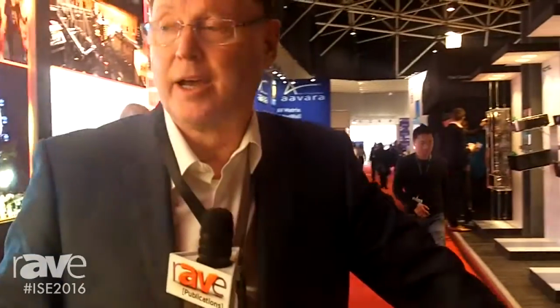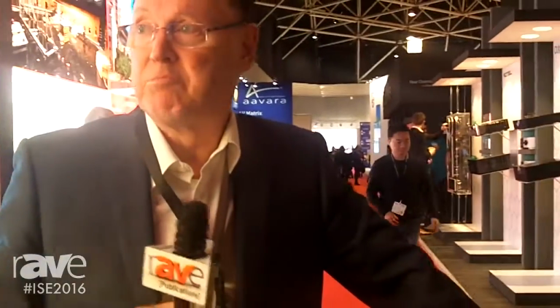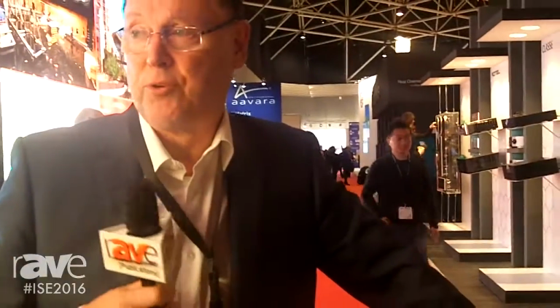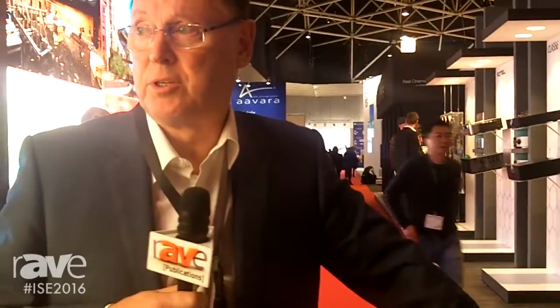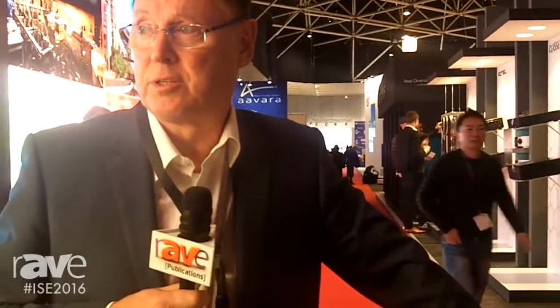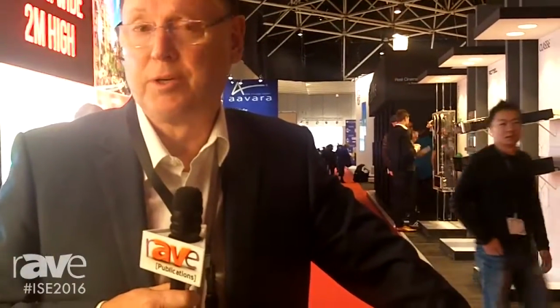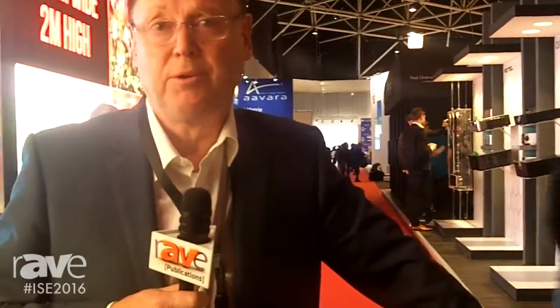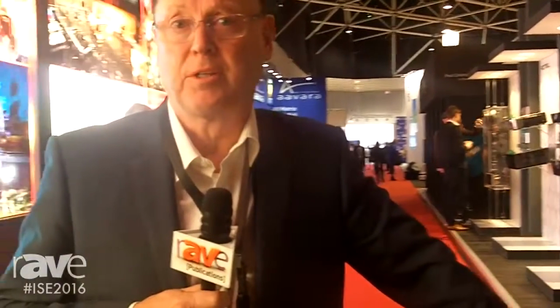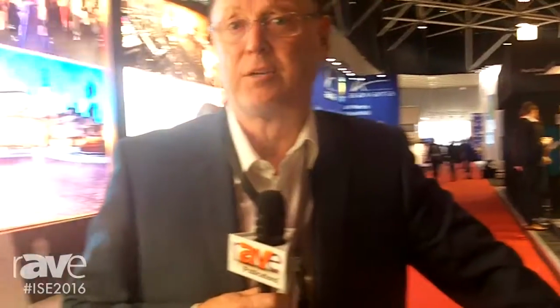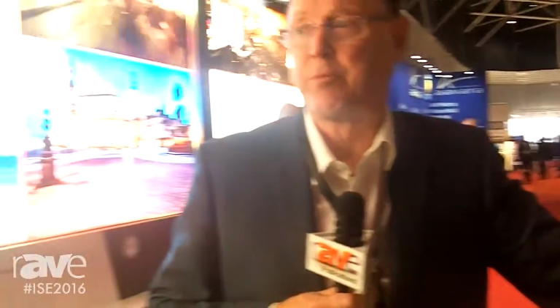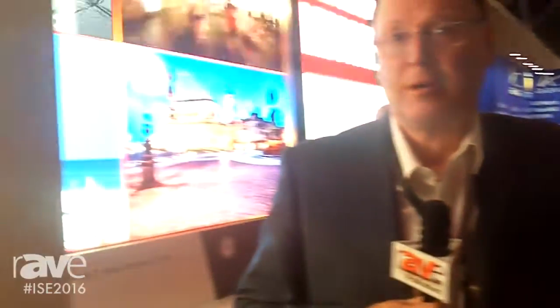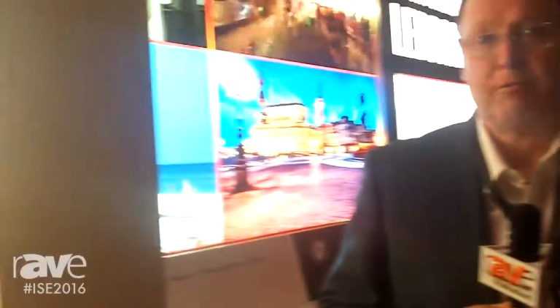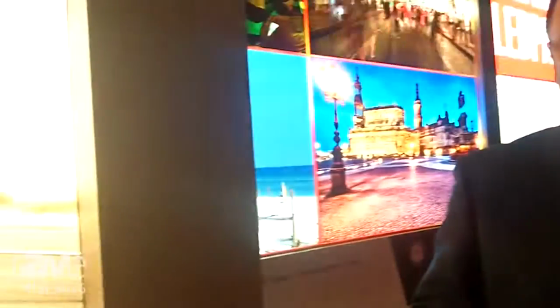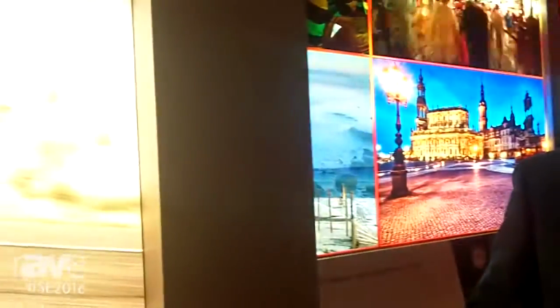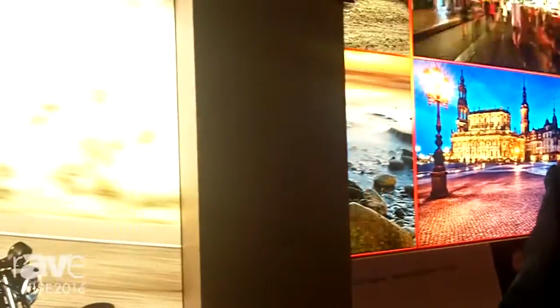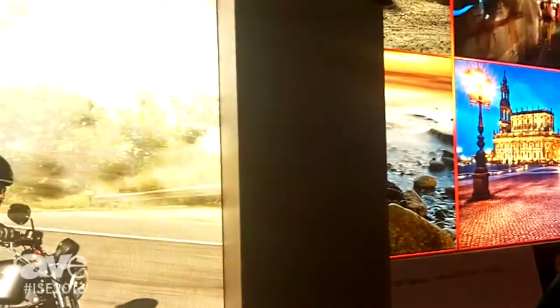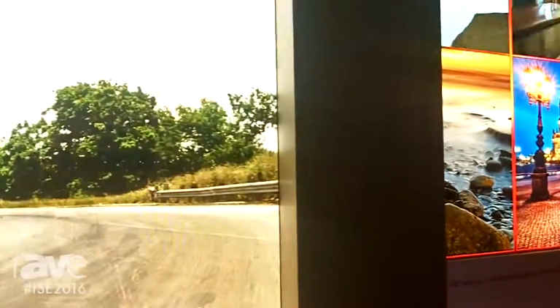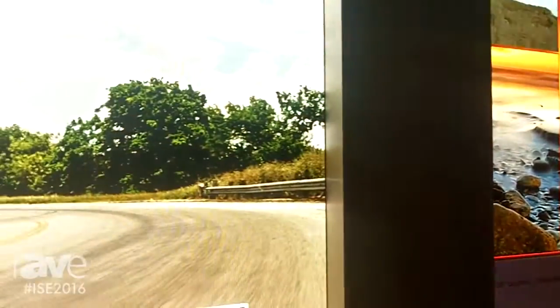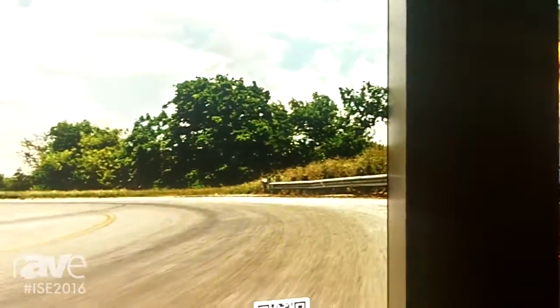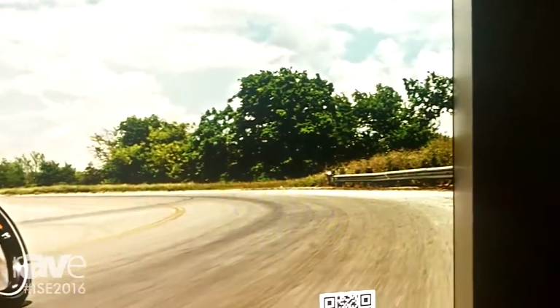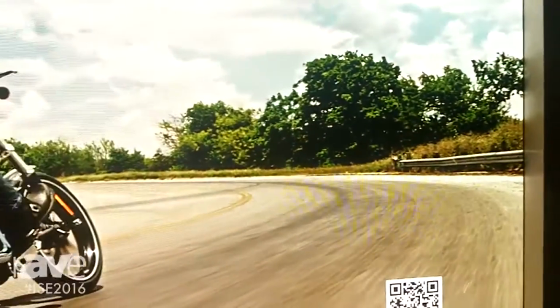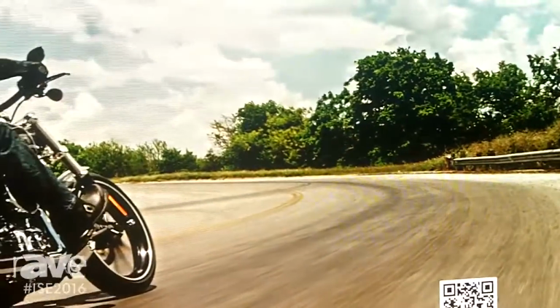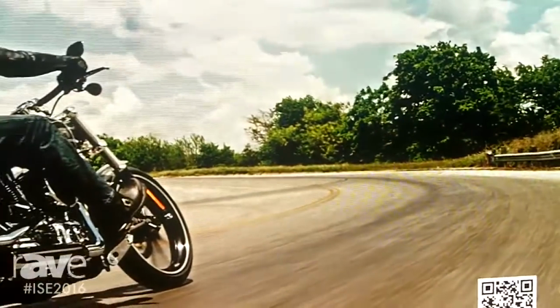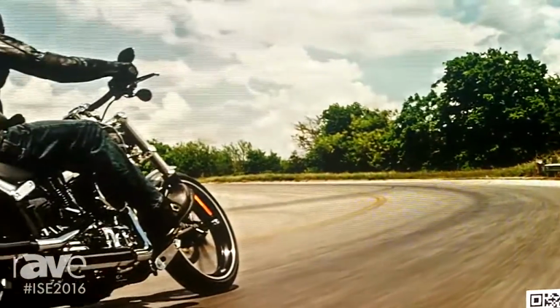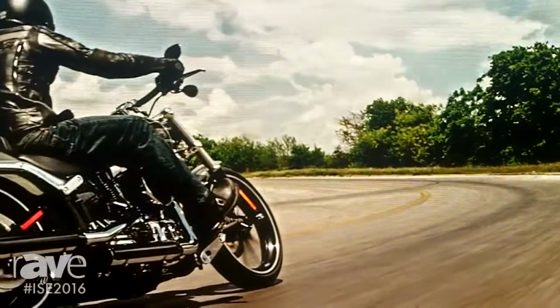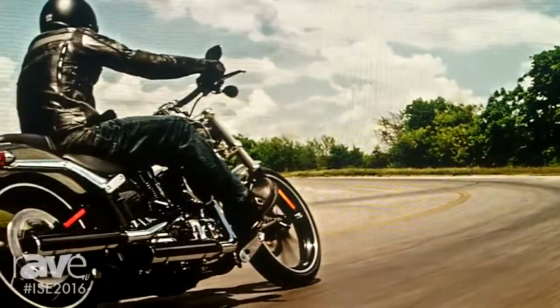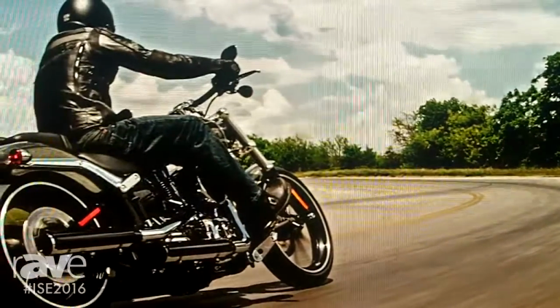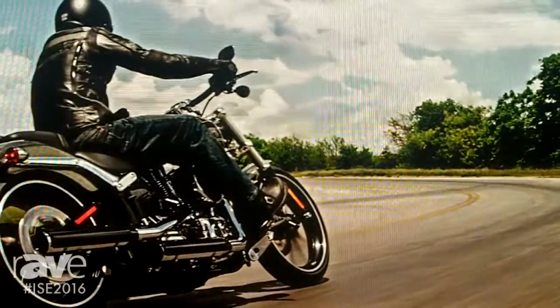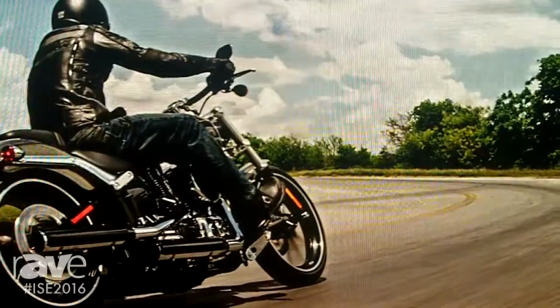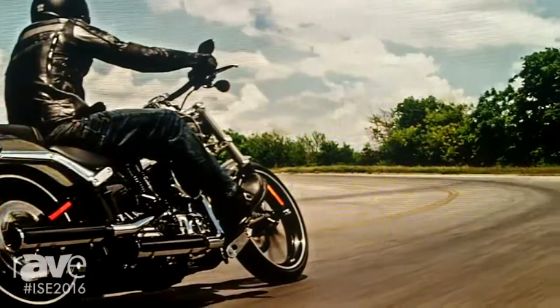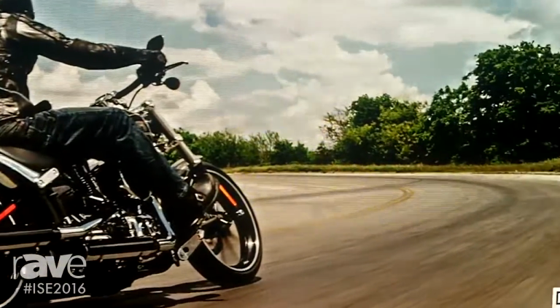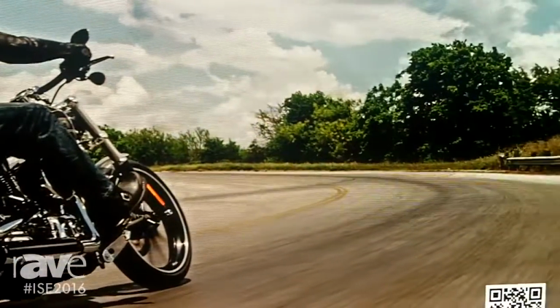And if you see this on the screen here, you can see the color depth, the fantastic contrast, which is about 50,000 to 1. There's nothing quite like this on the show.